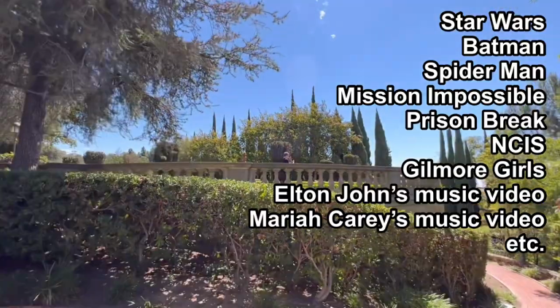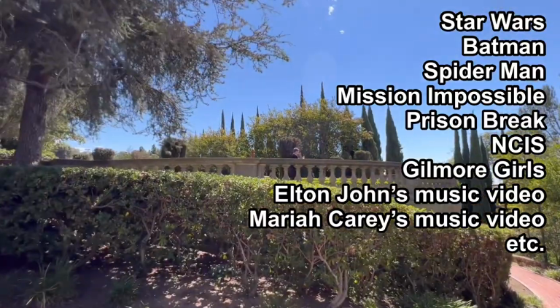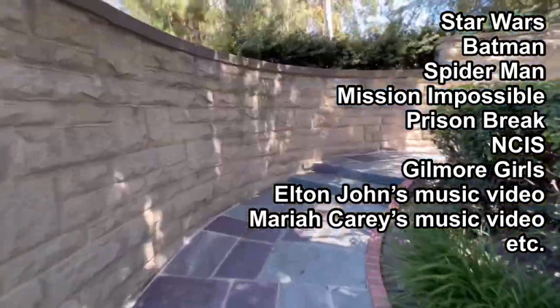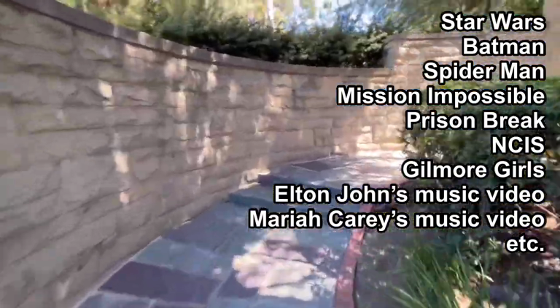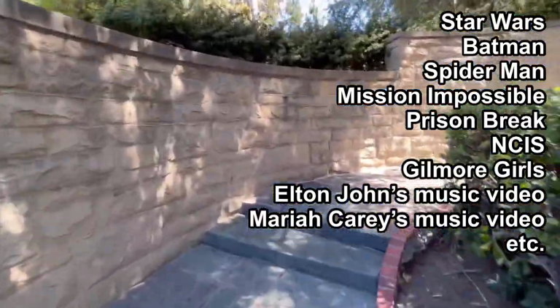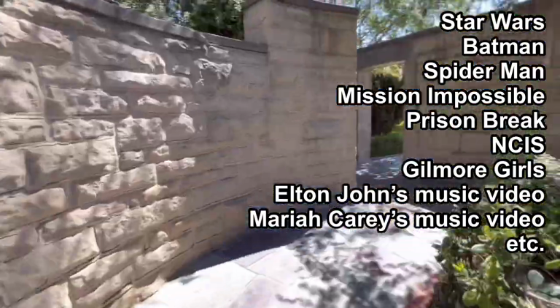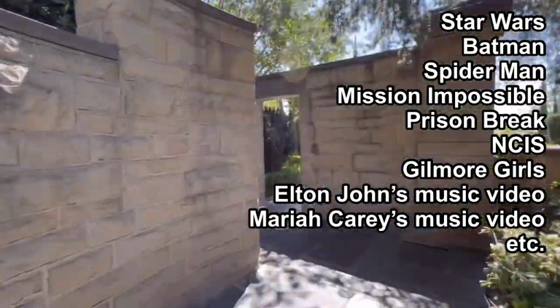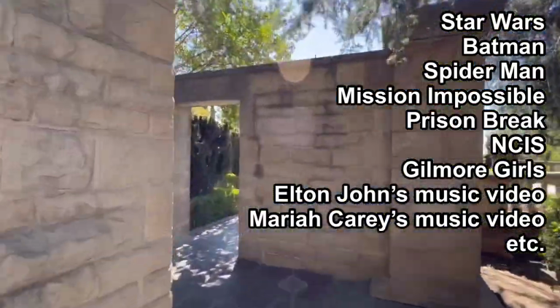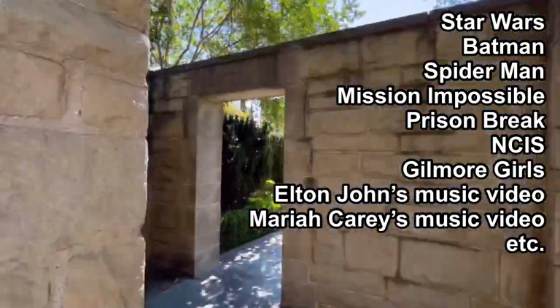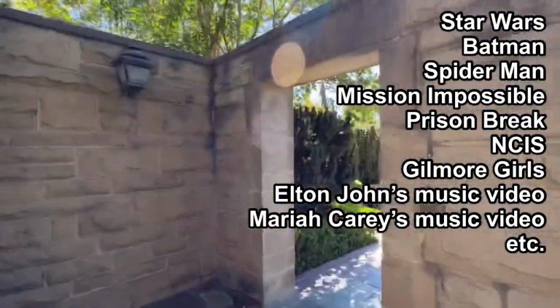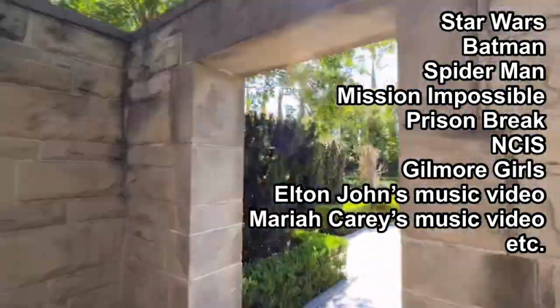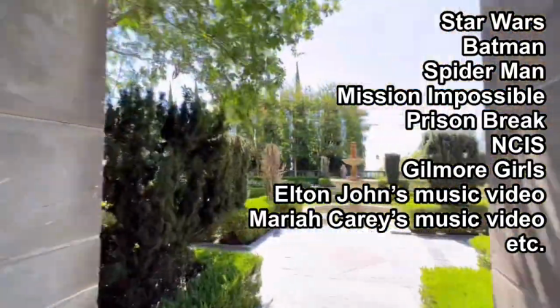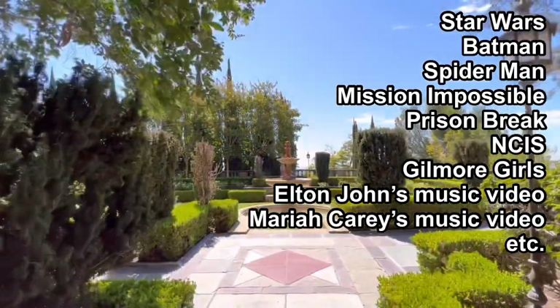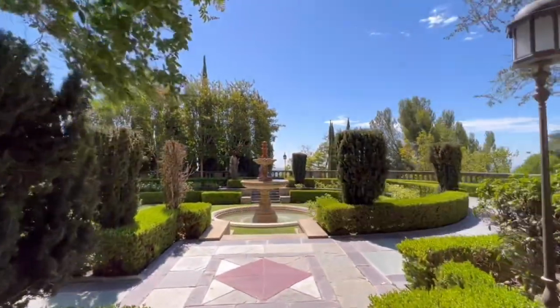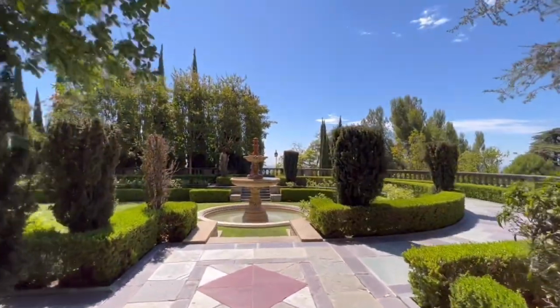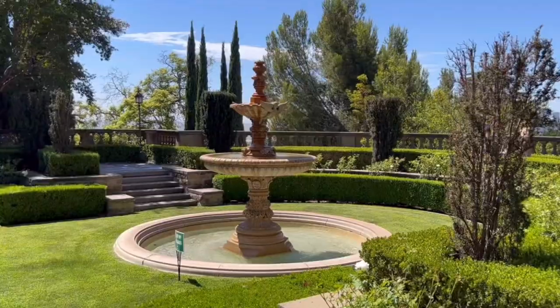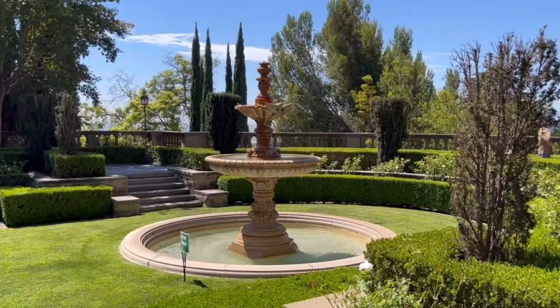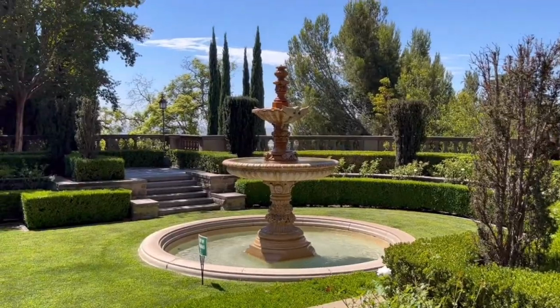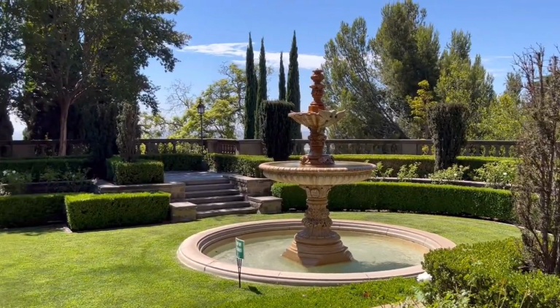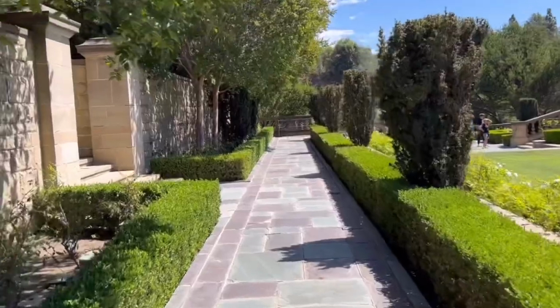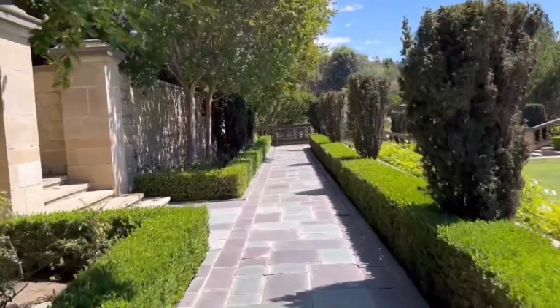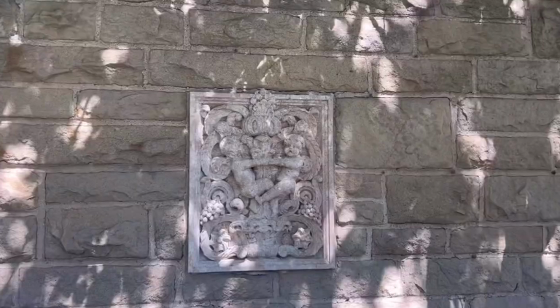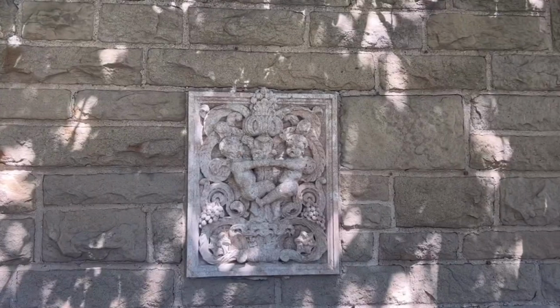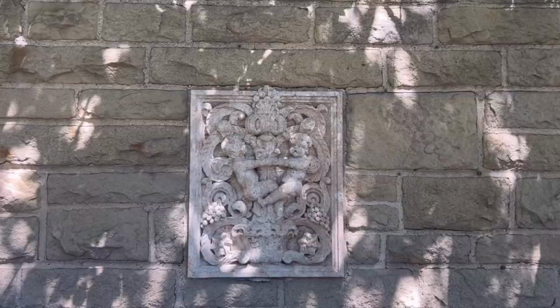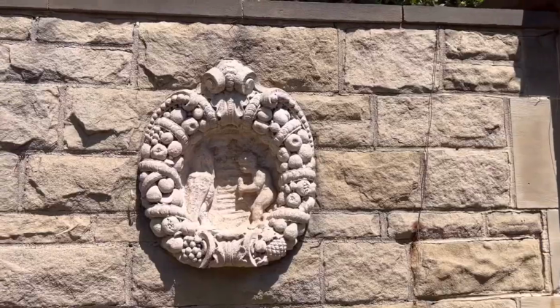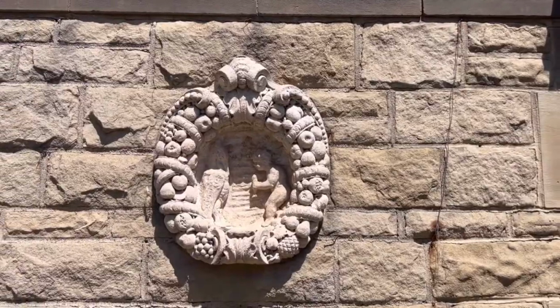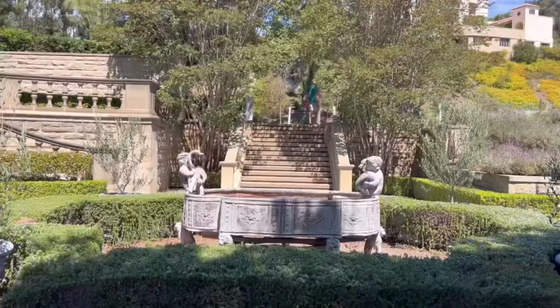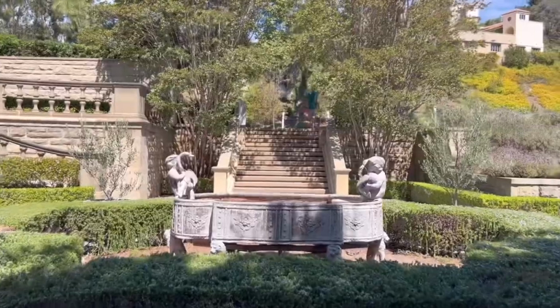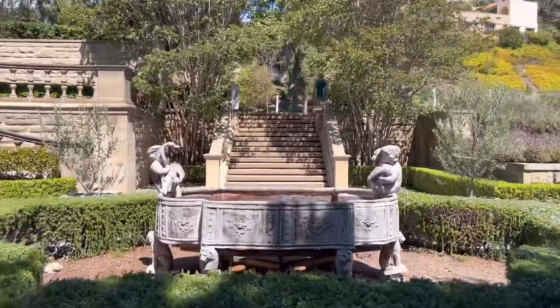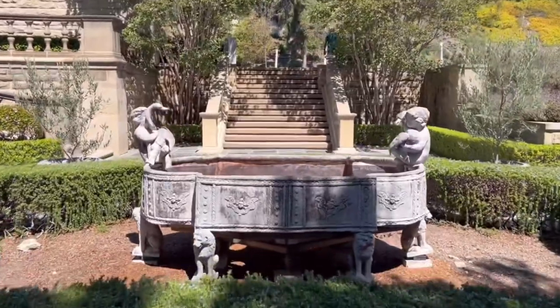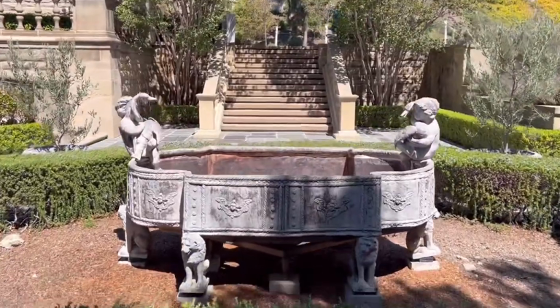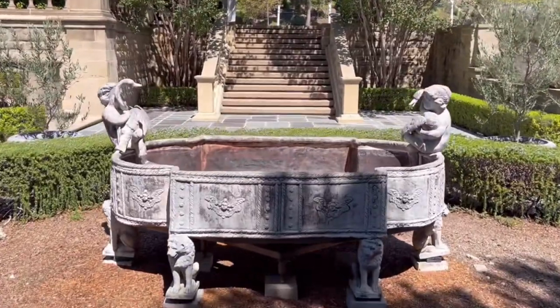There were so many movies filmed at this location. The city of Beverly Hills purchased the property from the last owner, Mr. Crown, in 1965 for $1.3 million dollars. Now it's open to the public.